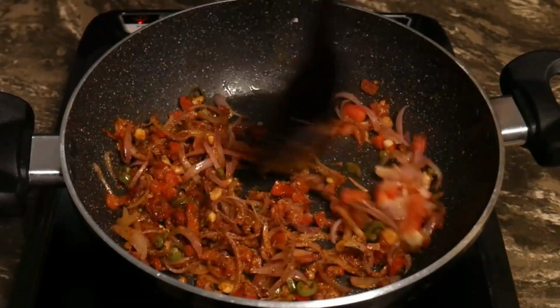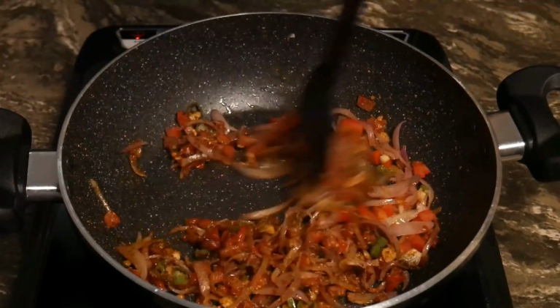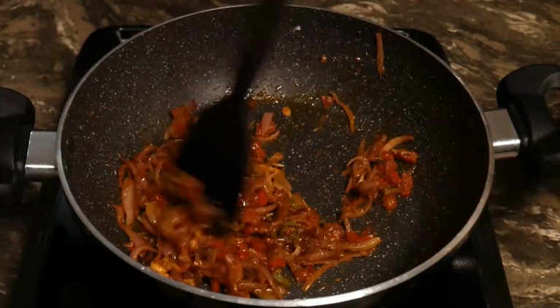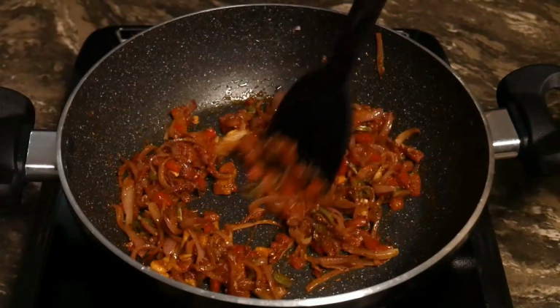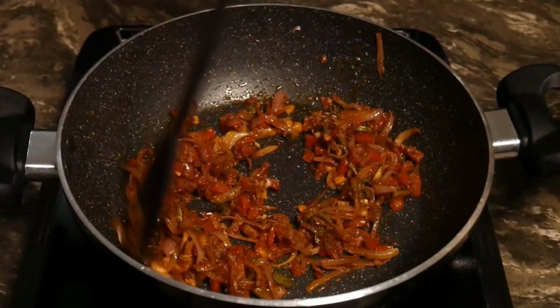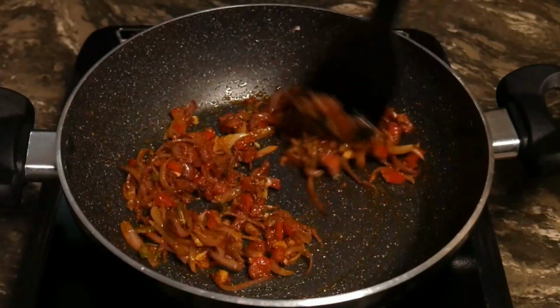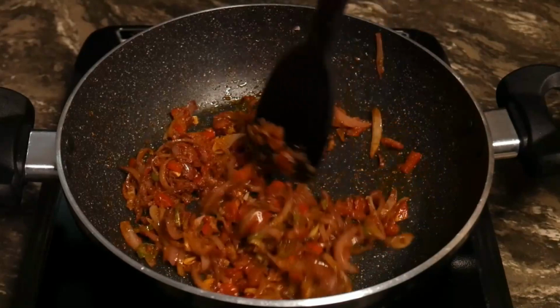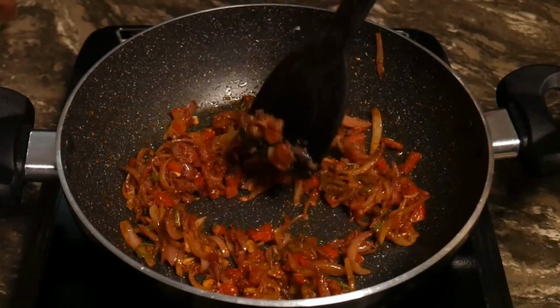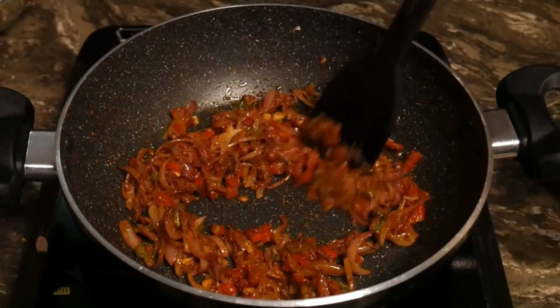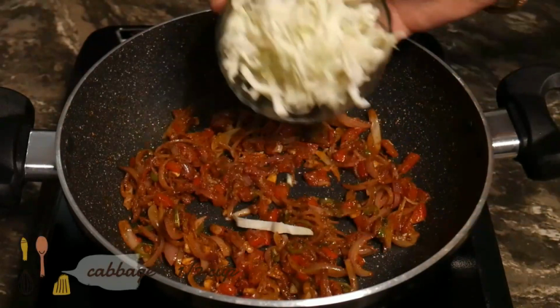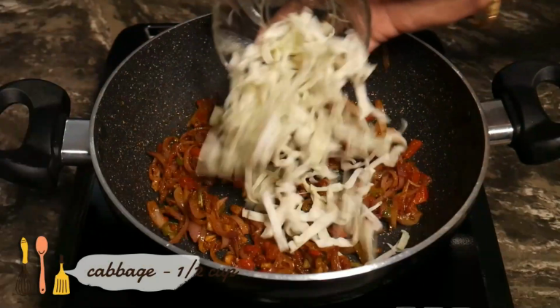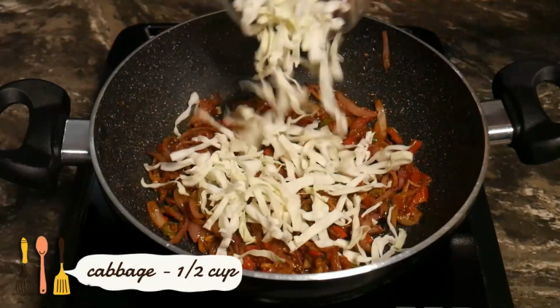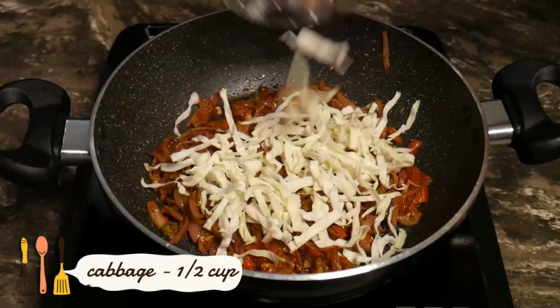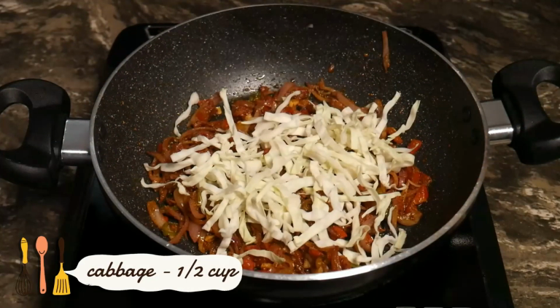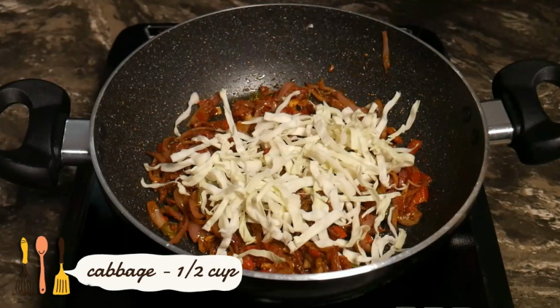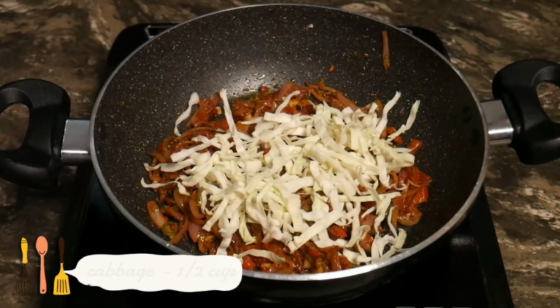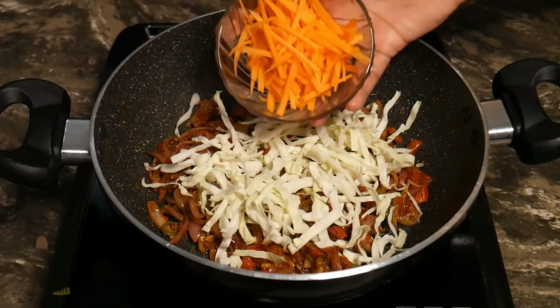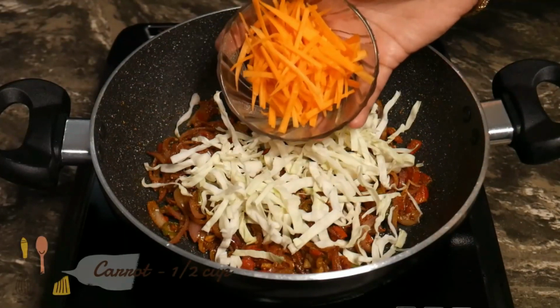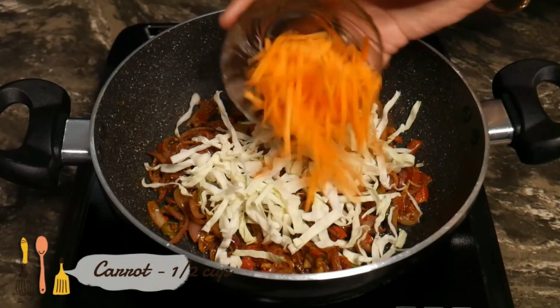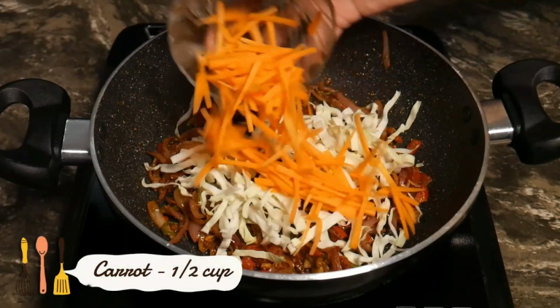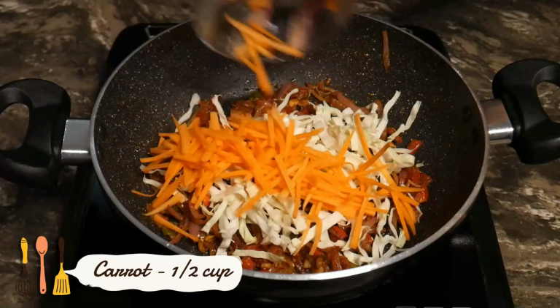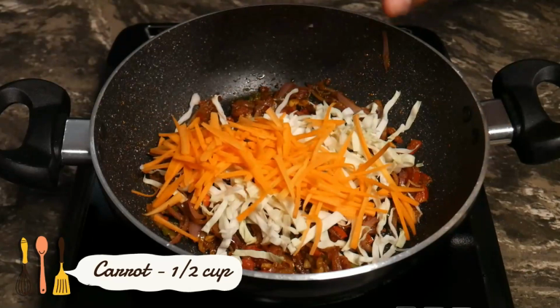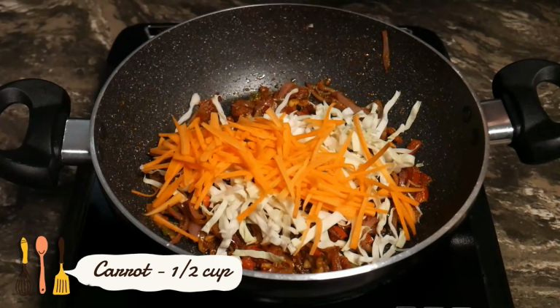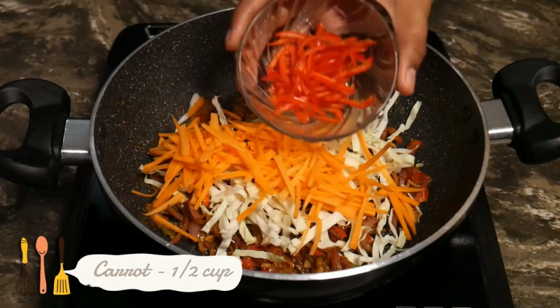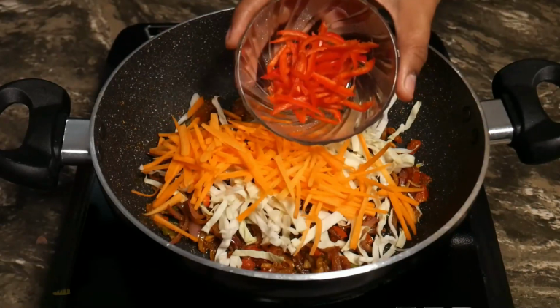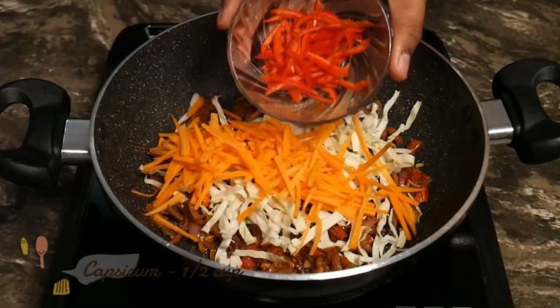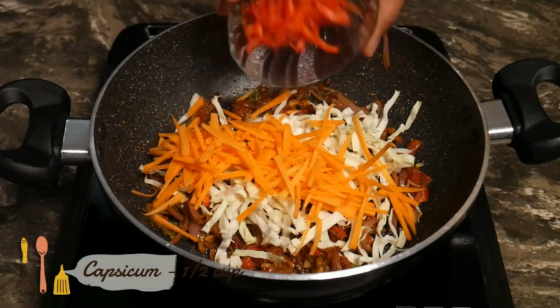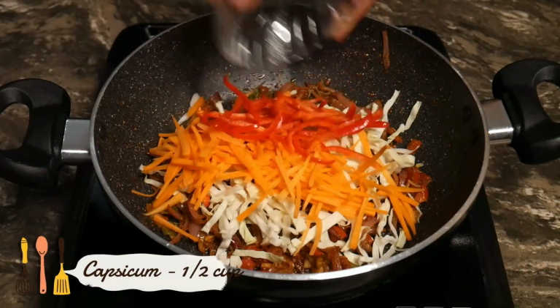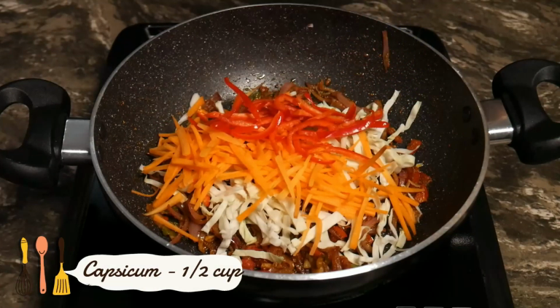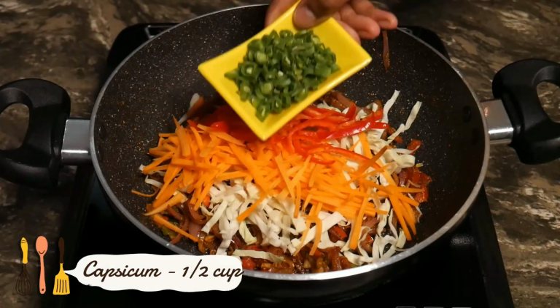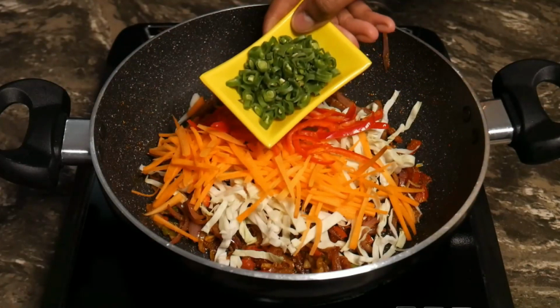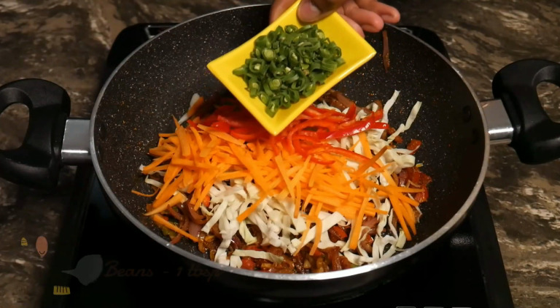Let's put the other pieces on the top. We are going to put the pieces on the top.